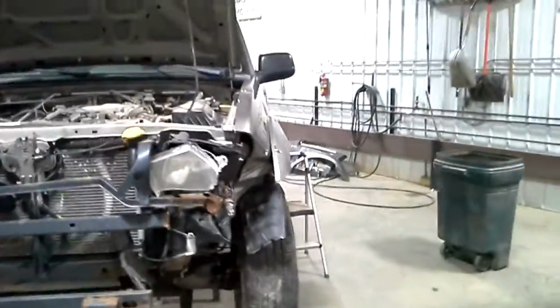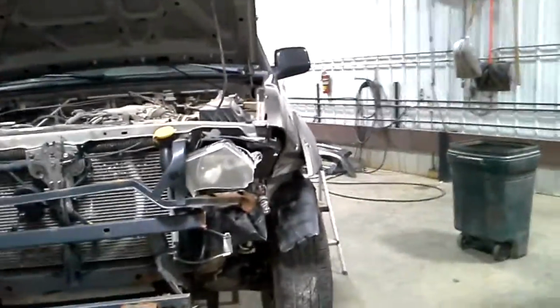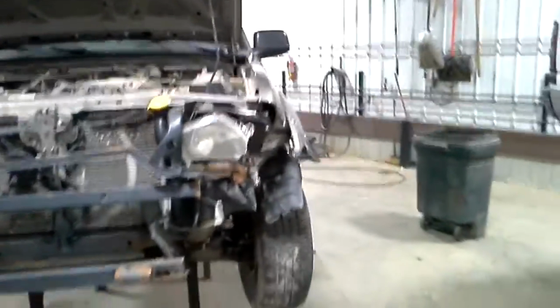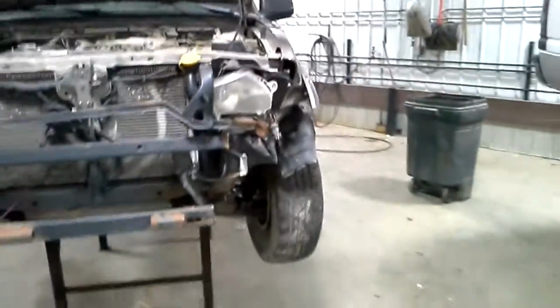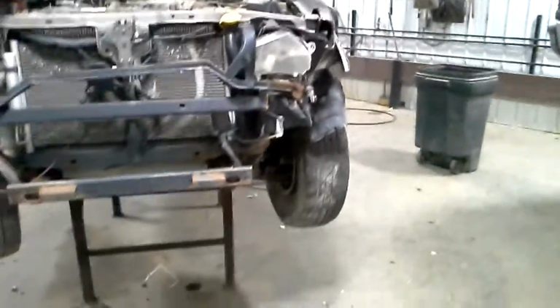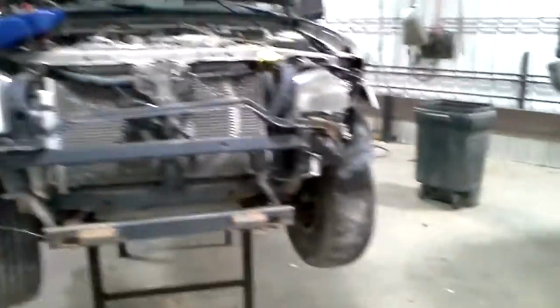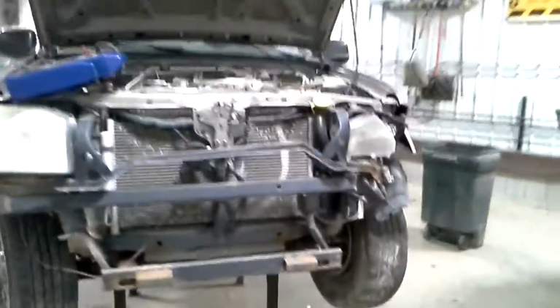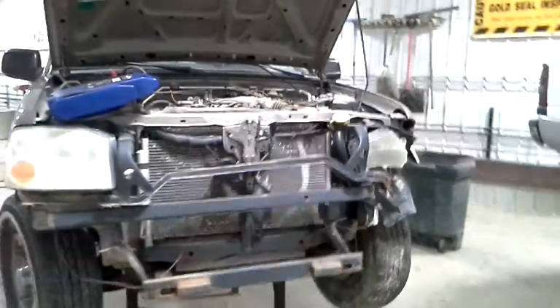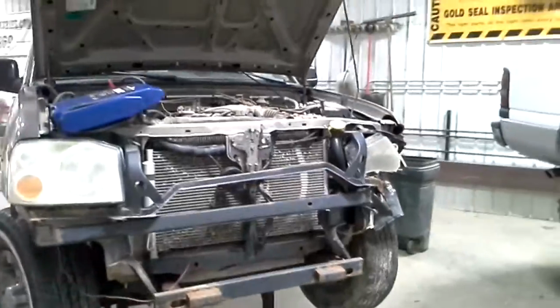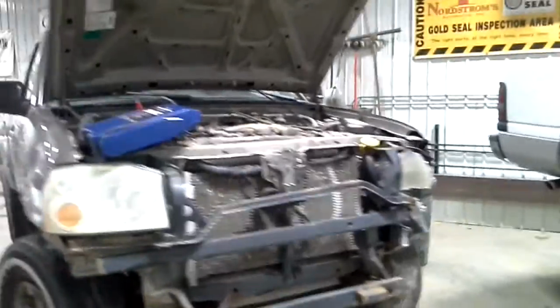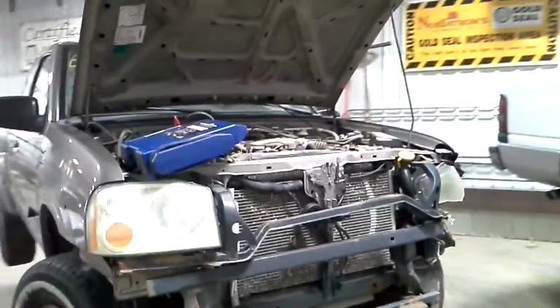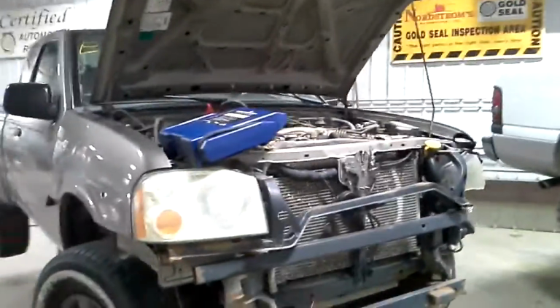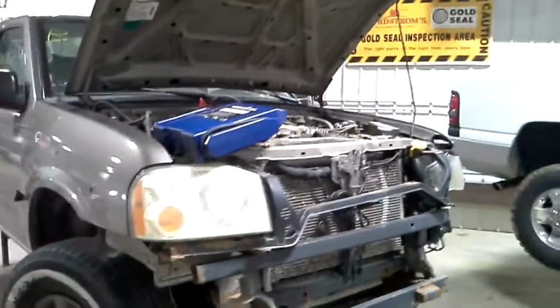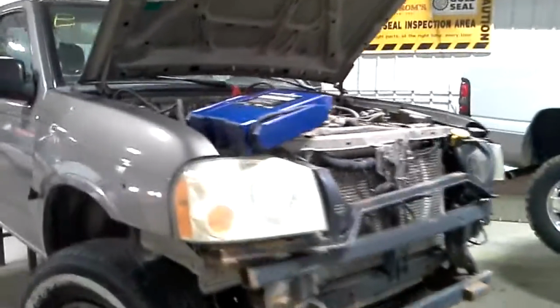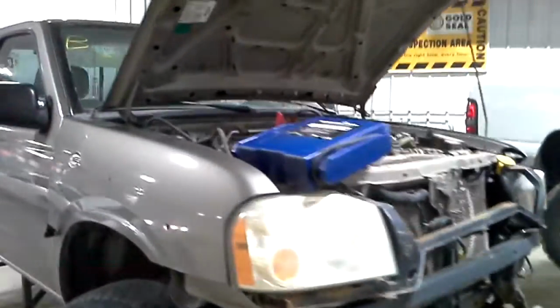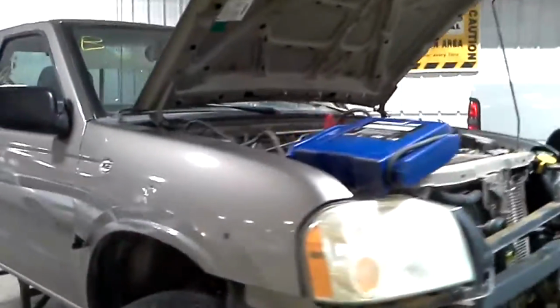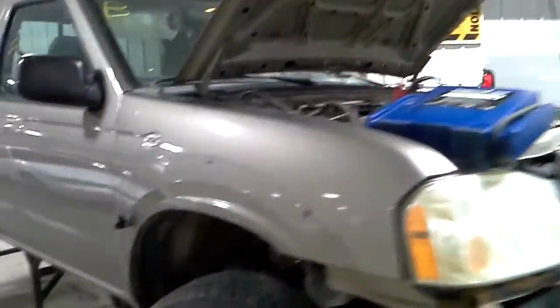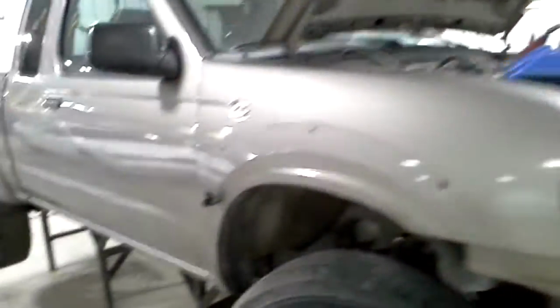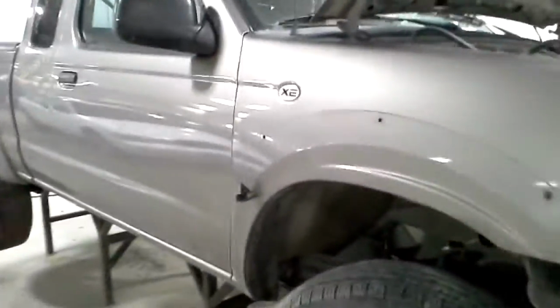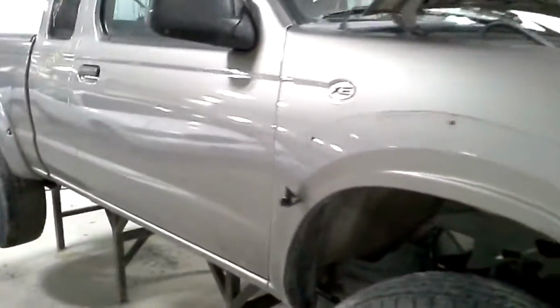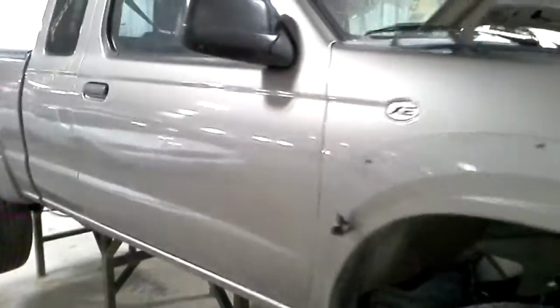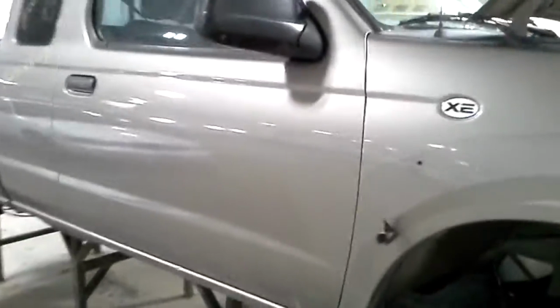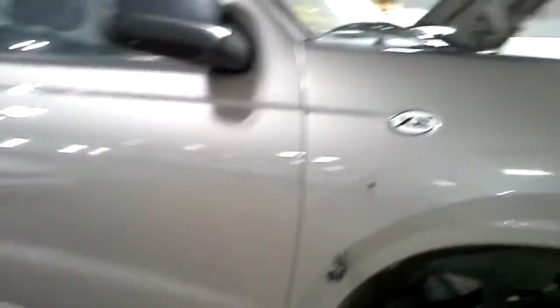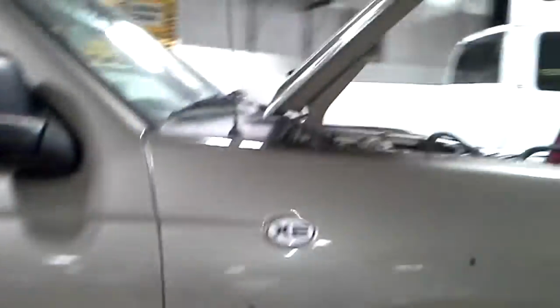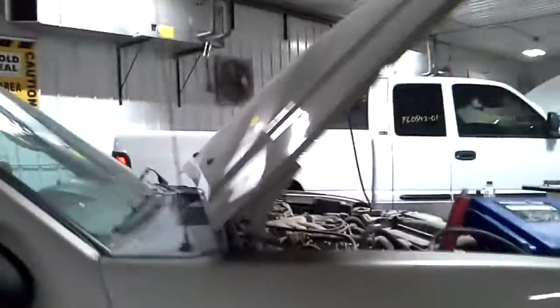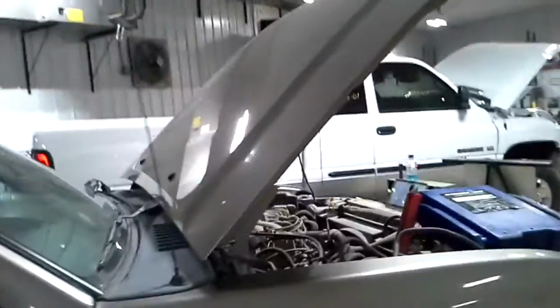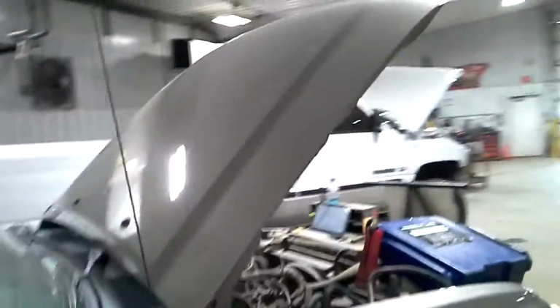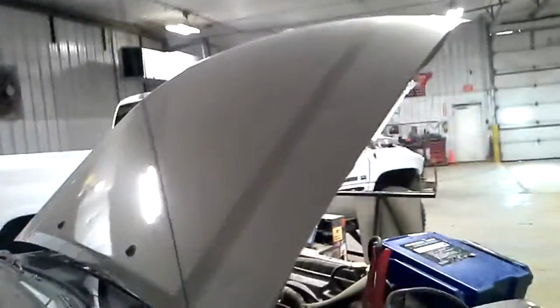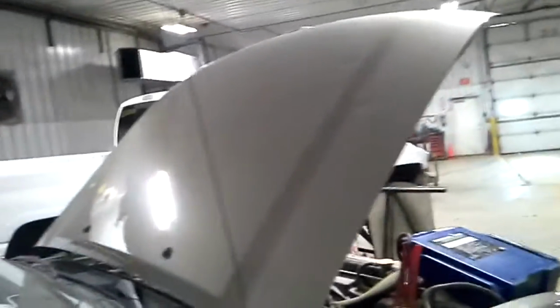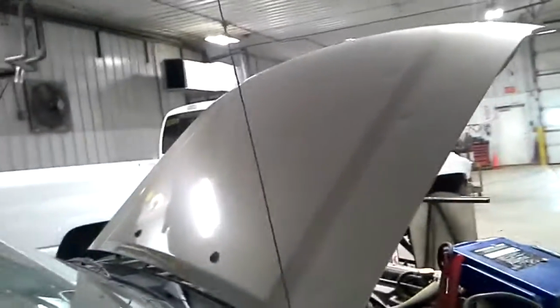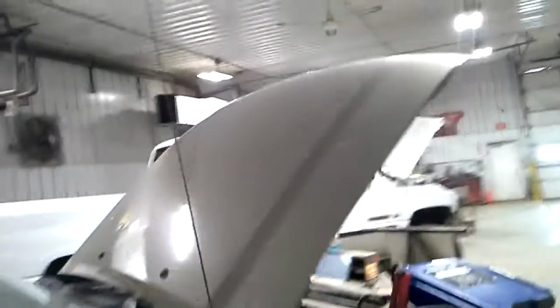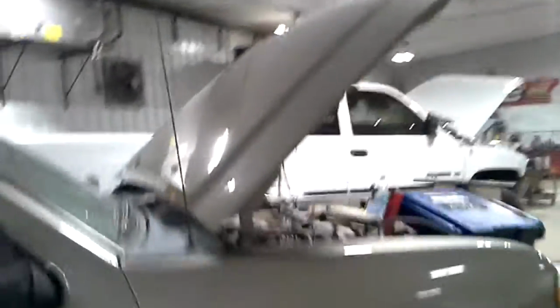Hit in the left front, broke the tie rod, lots of hail damage, doors are dinged, hood and roof have an excessive amount of hail in them.